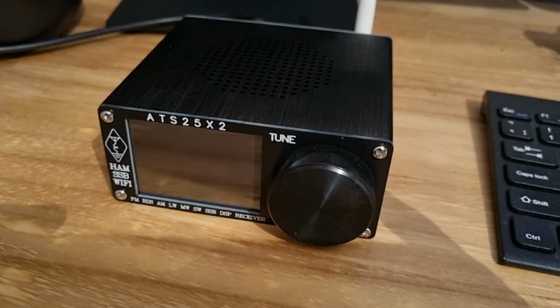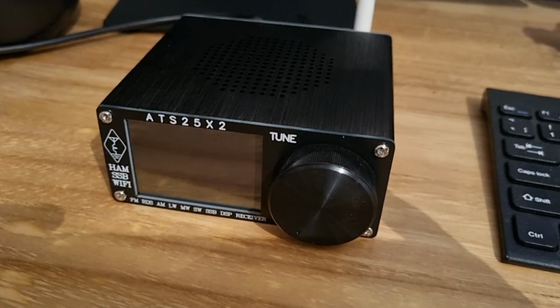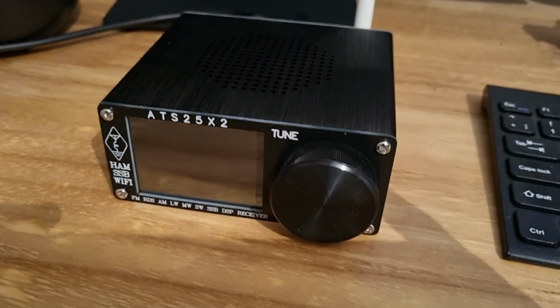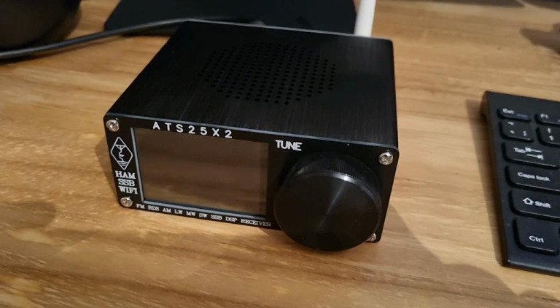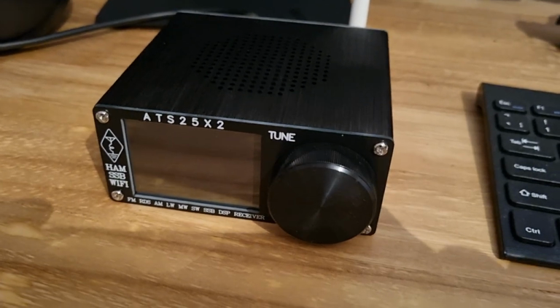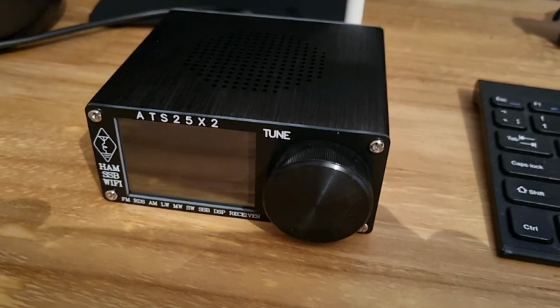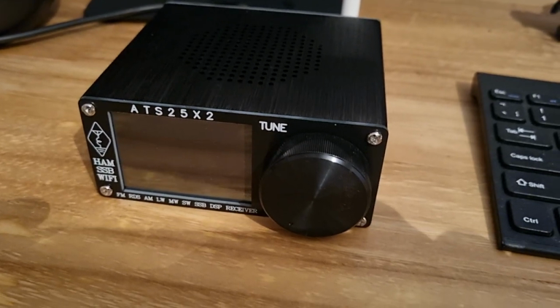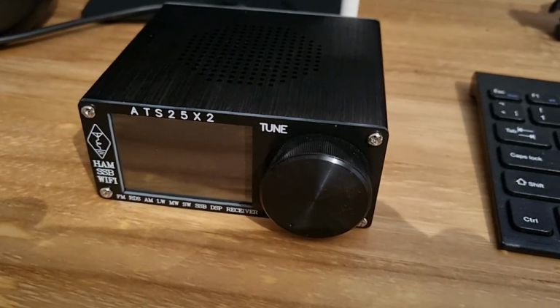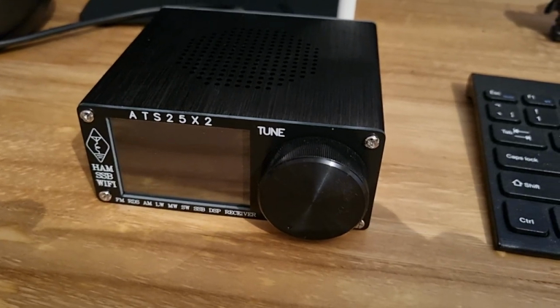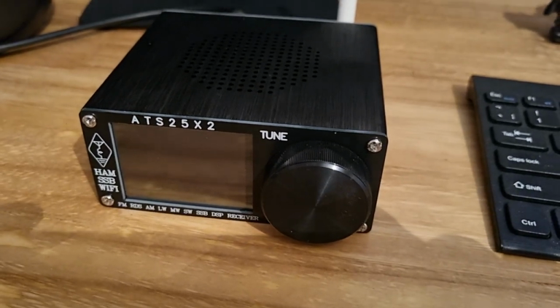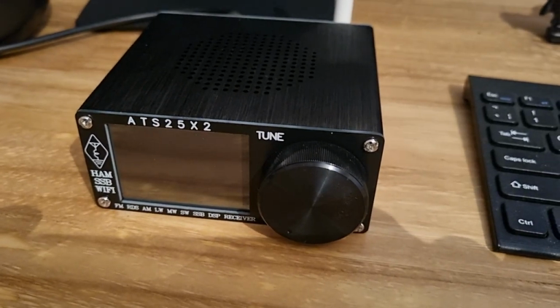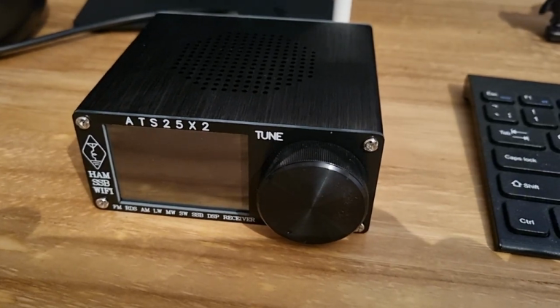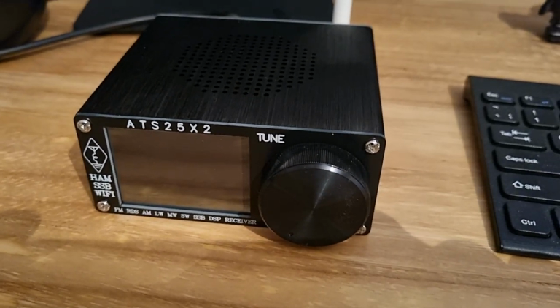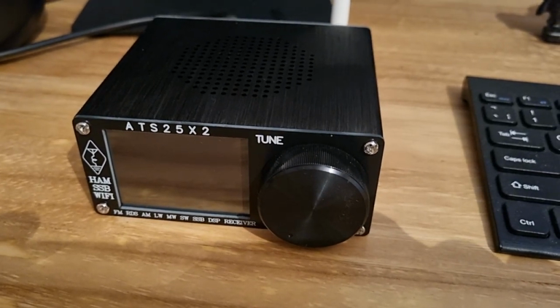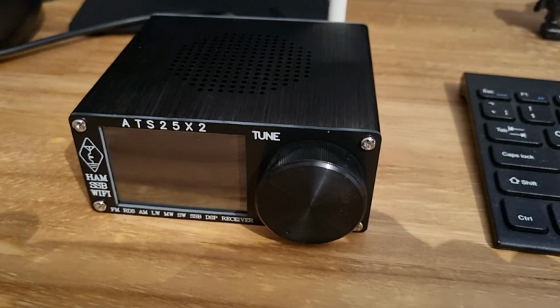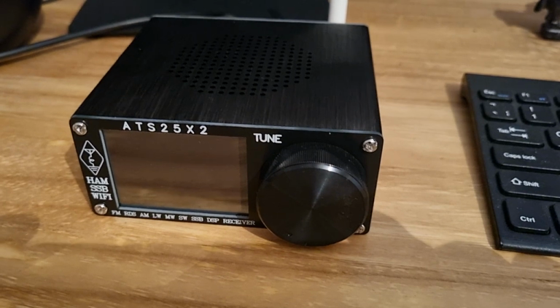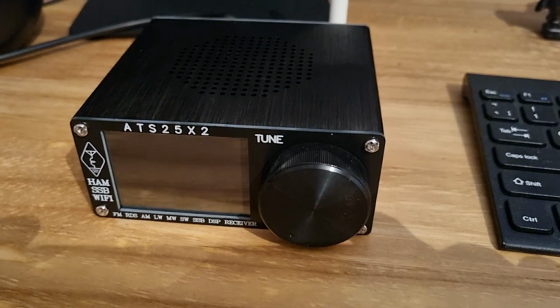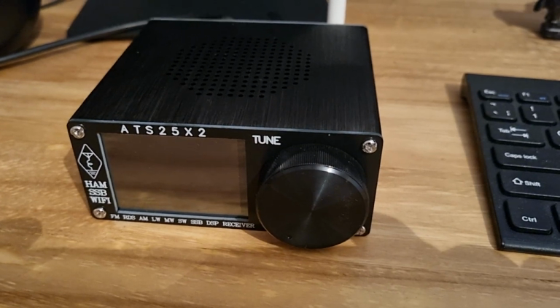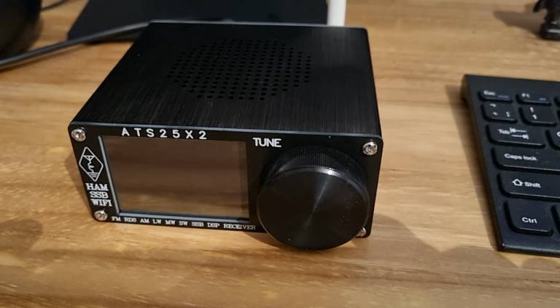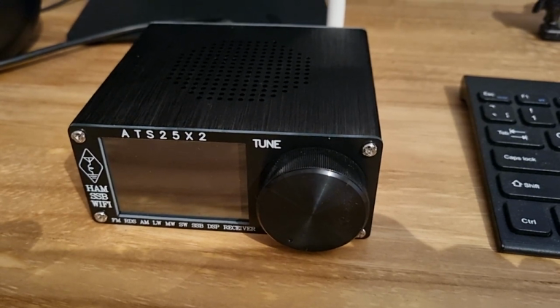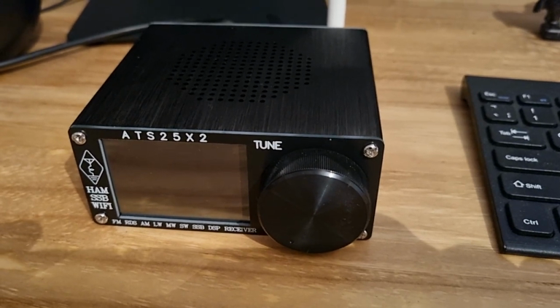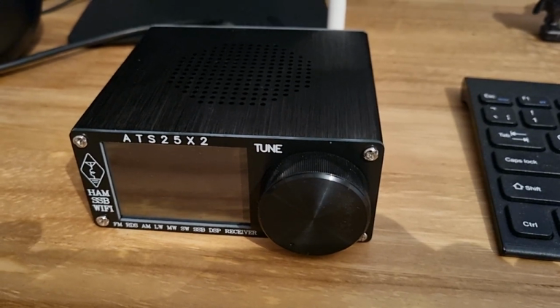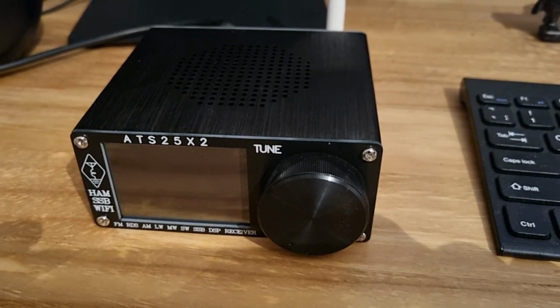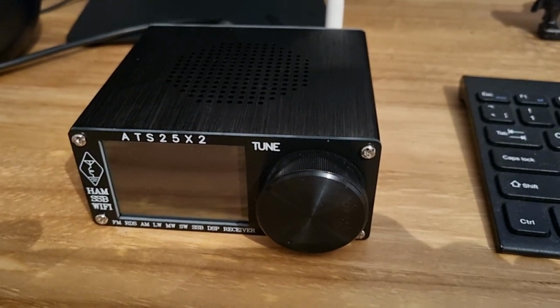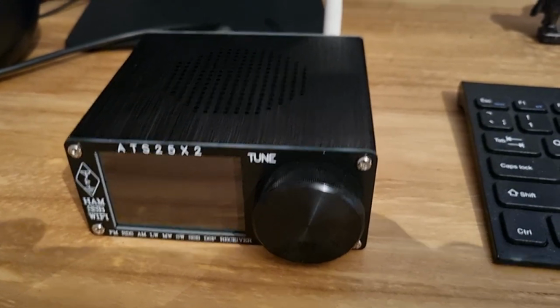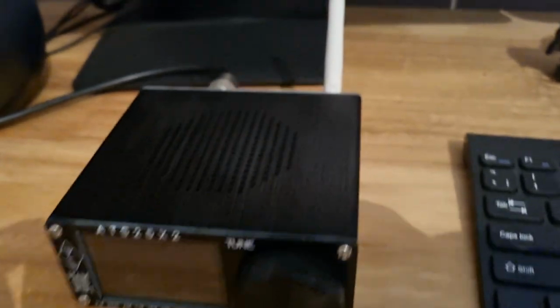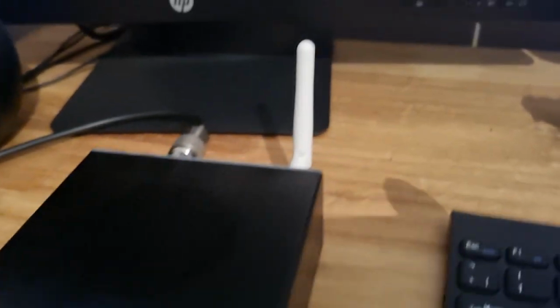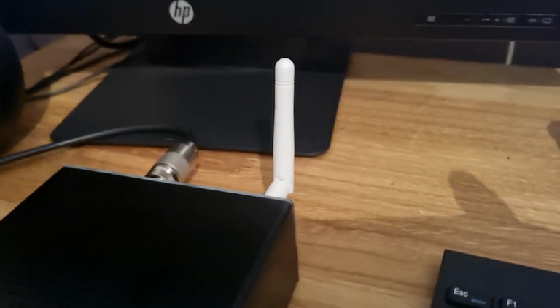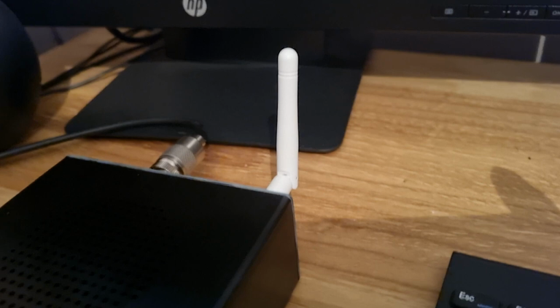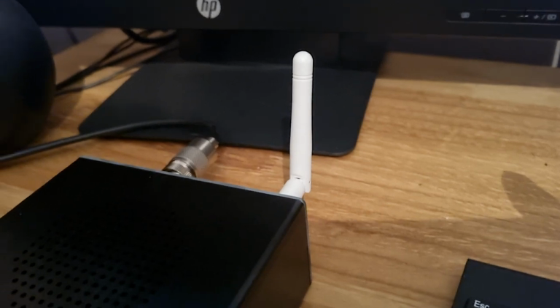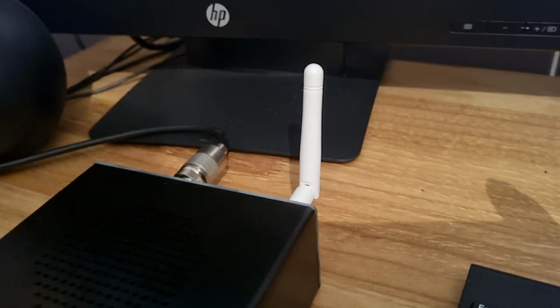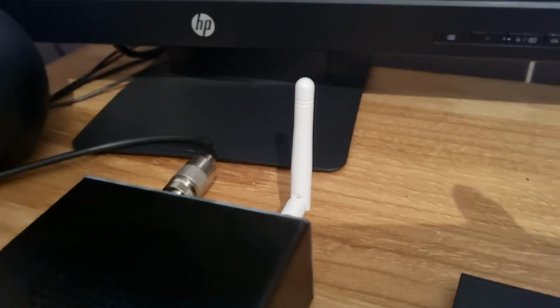This arrived today - the ATS25X2 receiver. This is the Wi-Fi version, hence the small Wi-Fi antenna on the back.